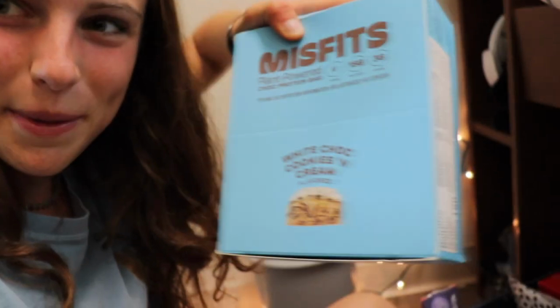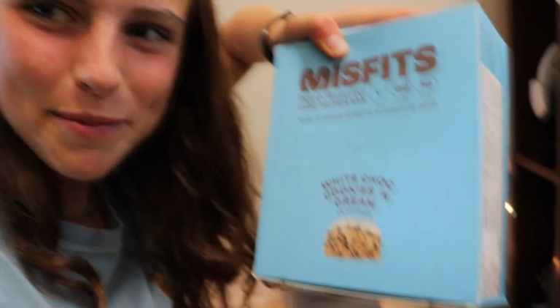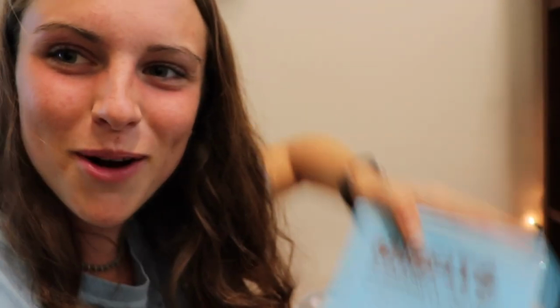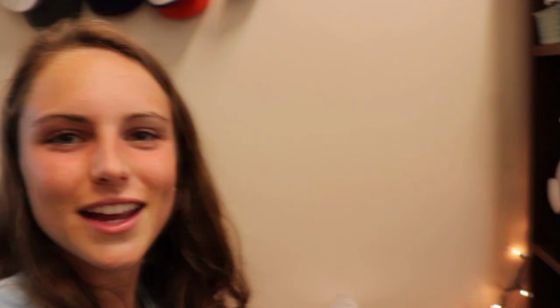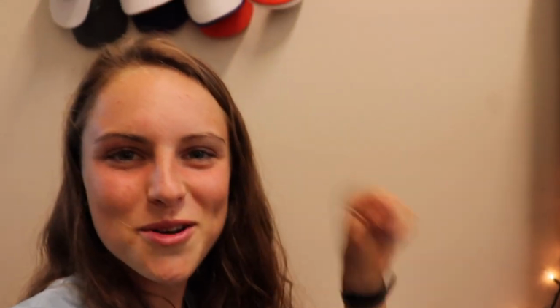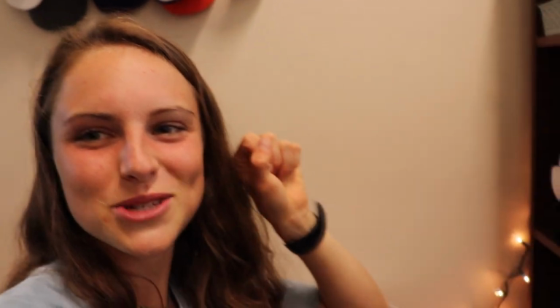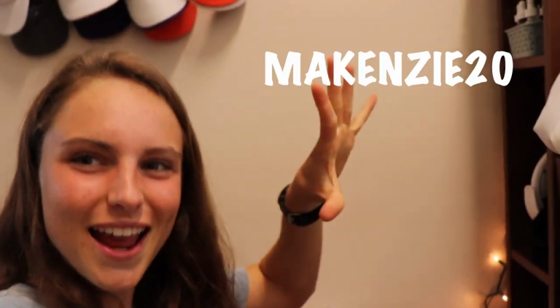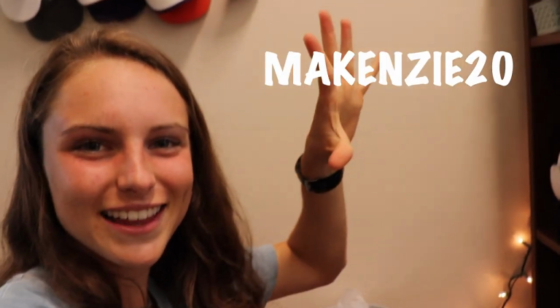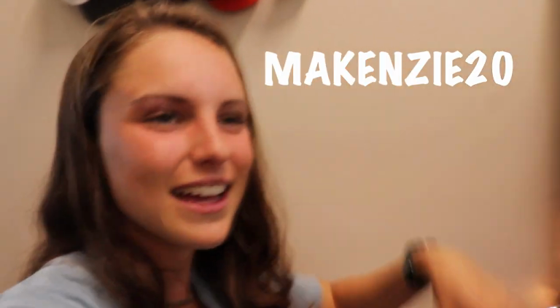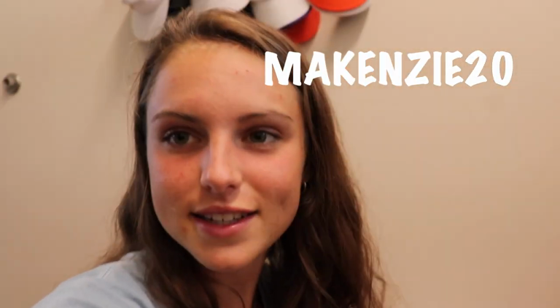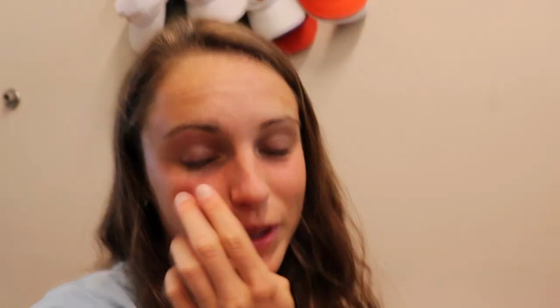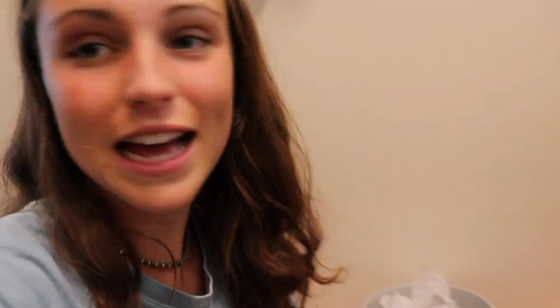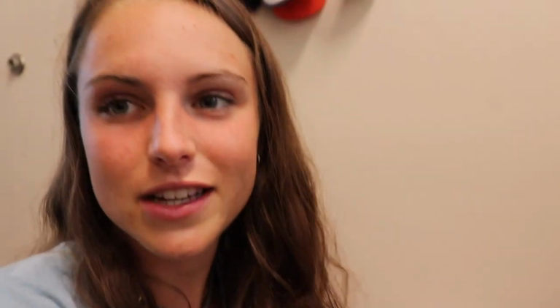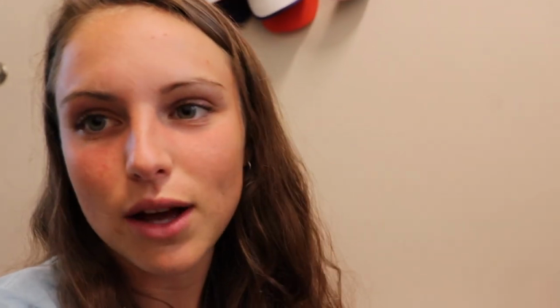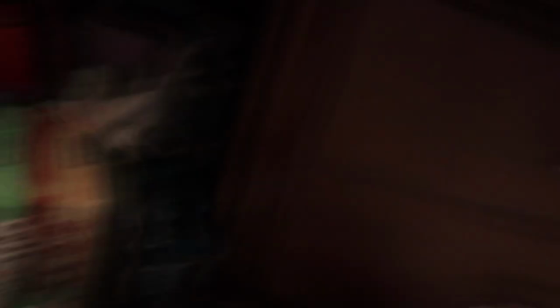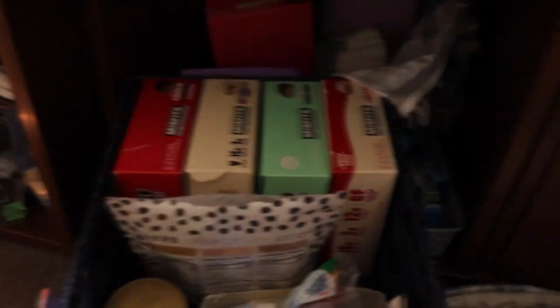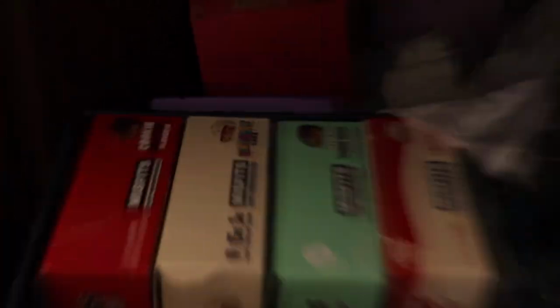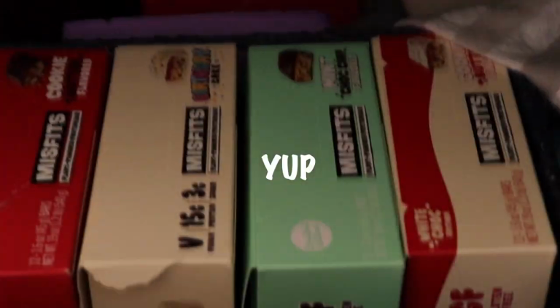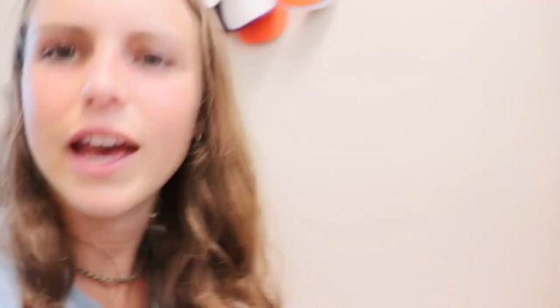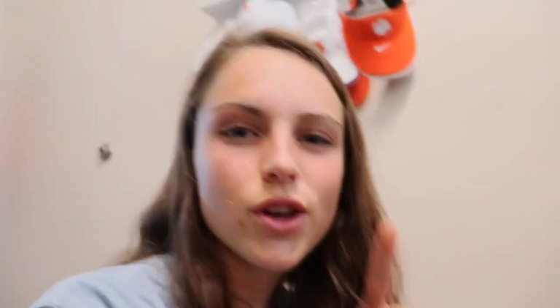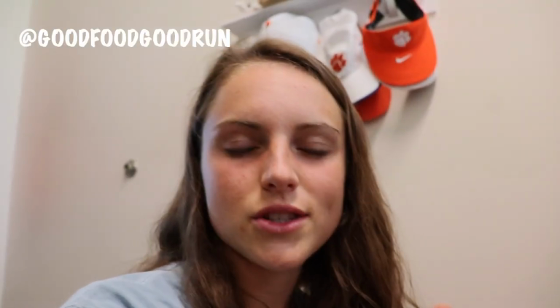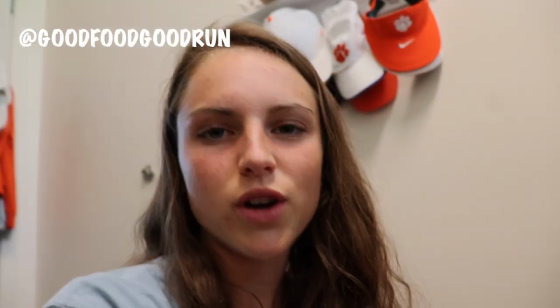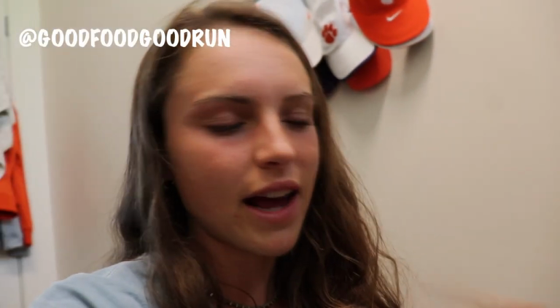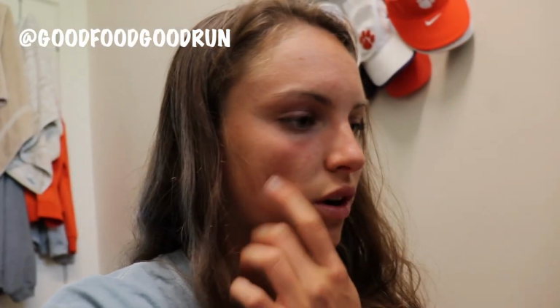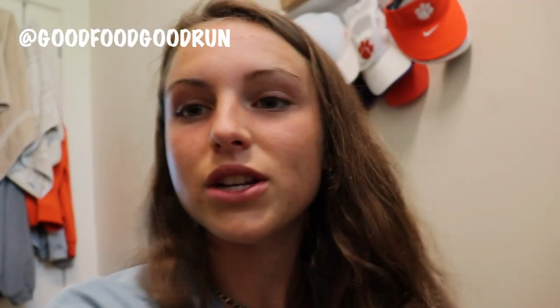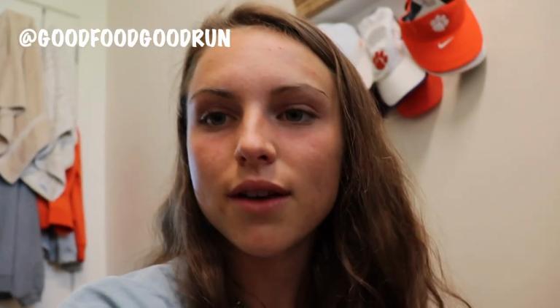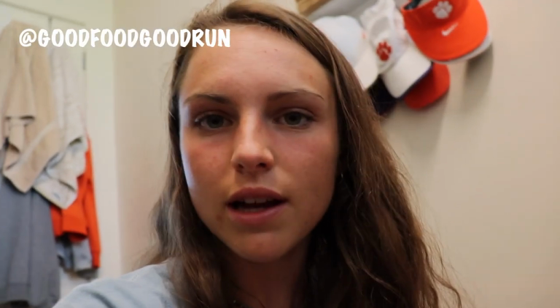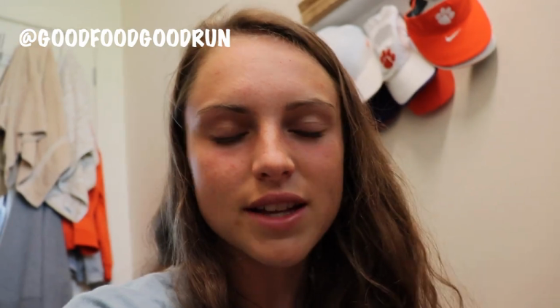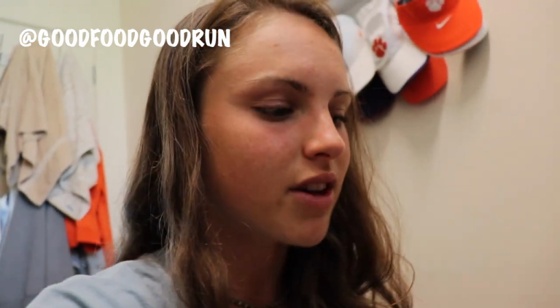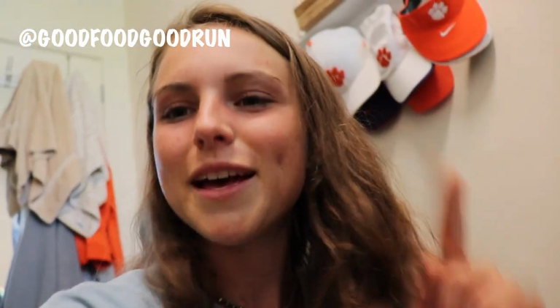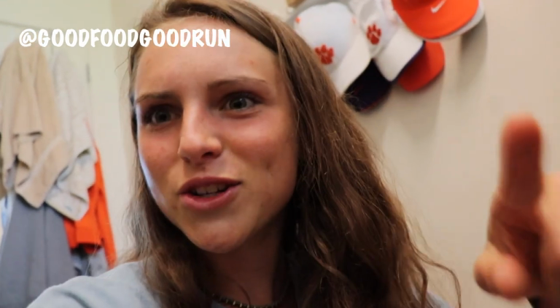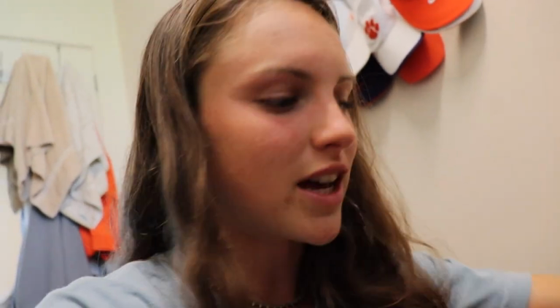I have my Misfits bars — use code Mackenzie20 to get a discount, because as you can tell, I love them. You can also go to my Instagram story highlight for more information on my favorite flavors and all that stuff, so make sure you go check those out.